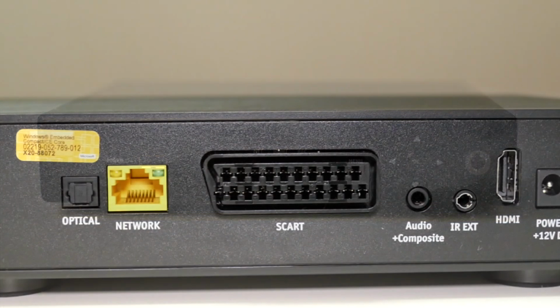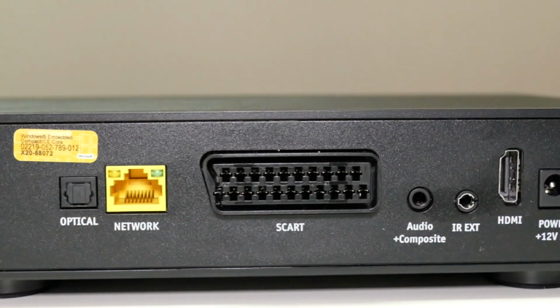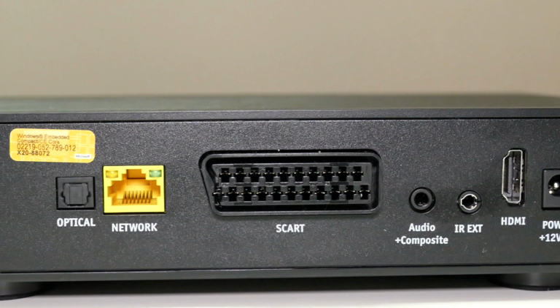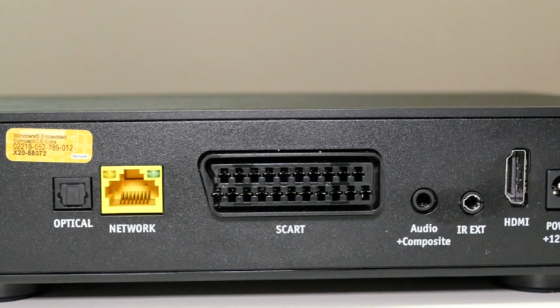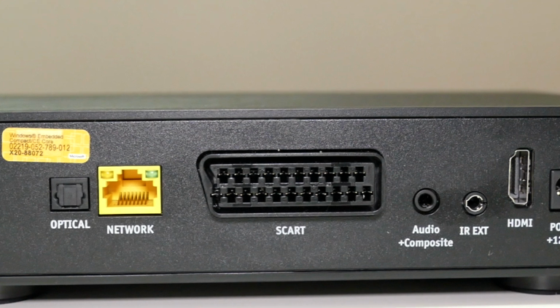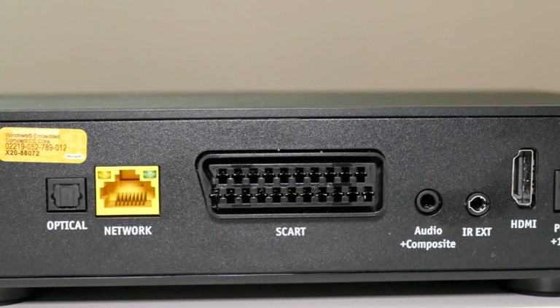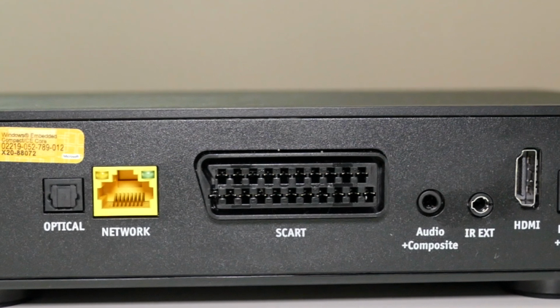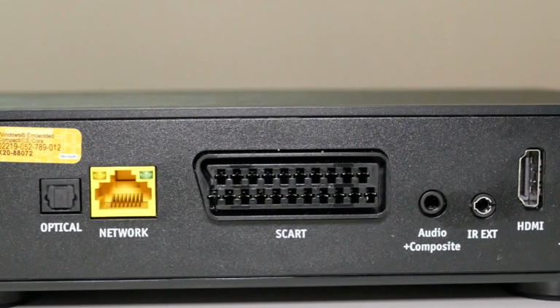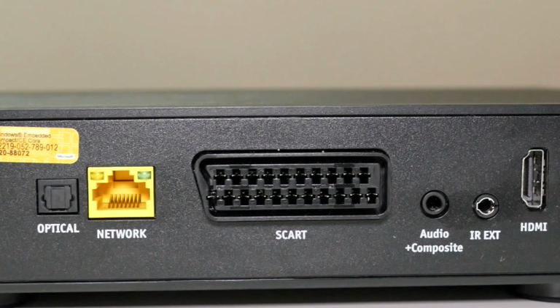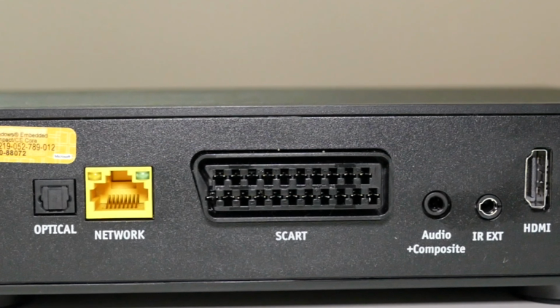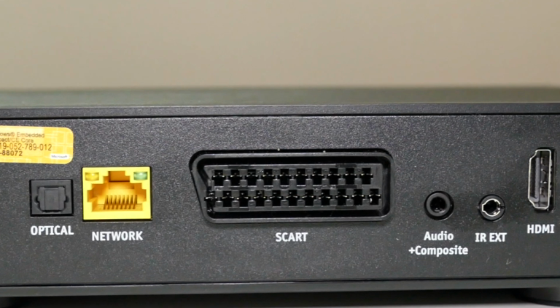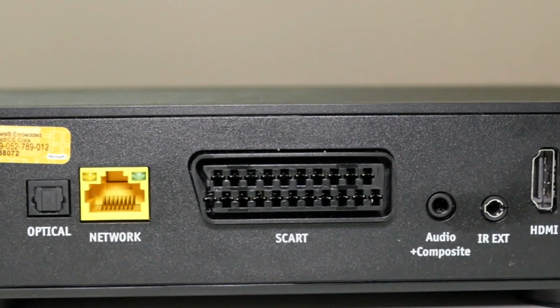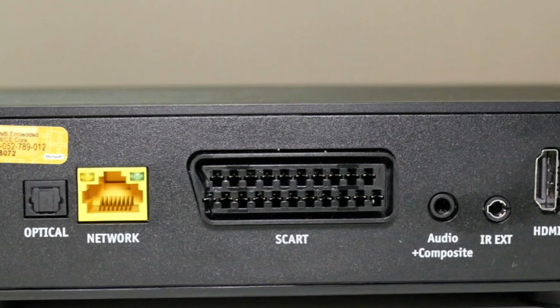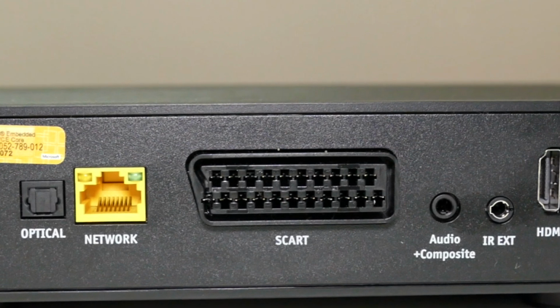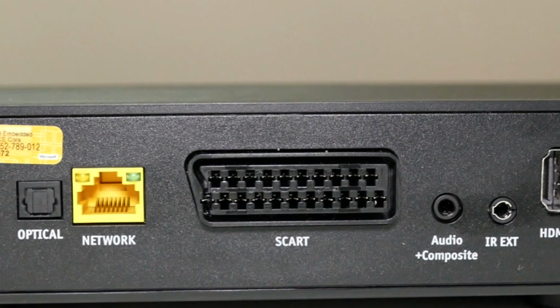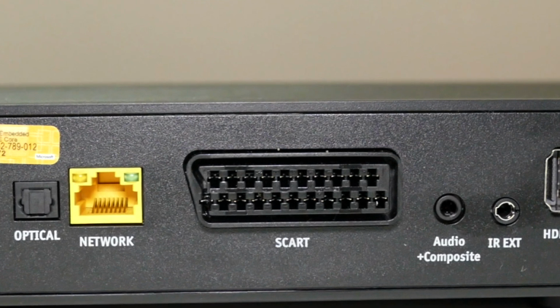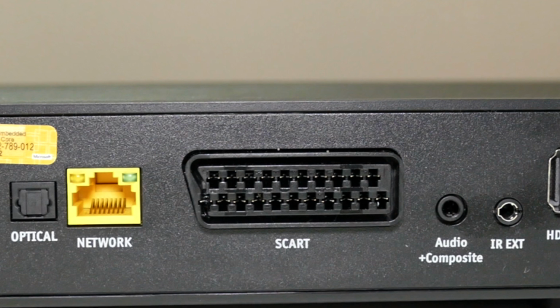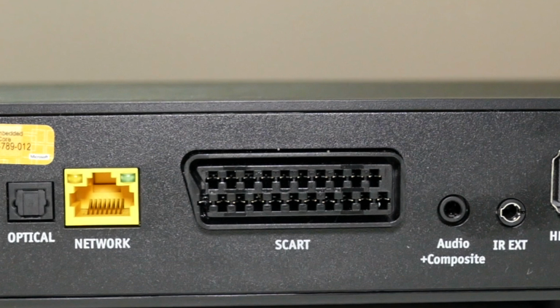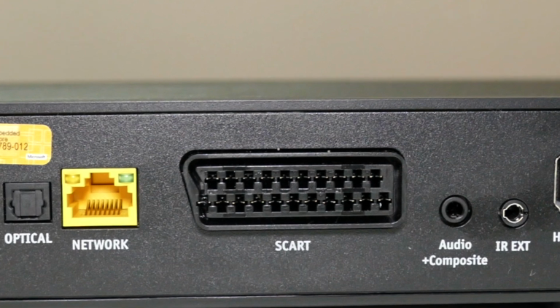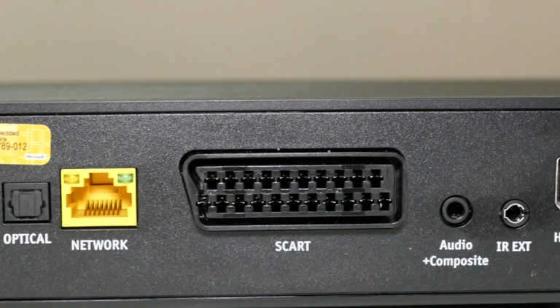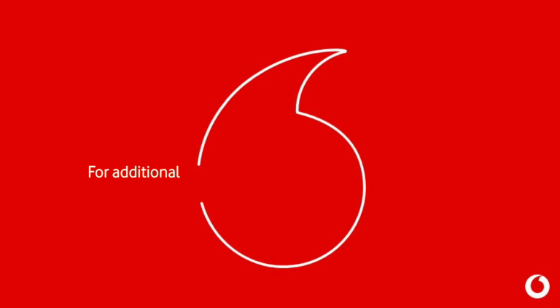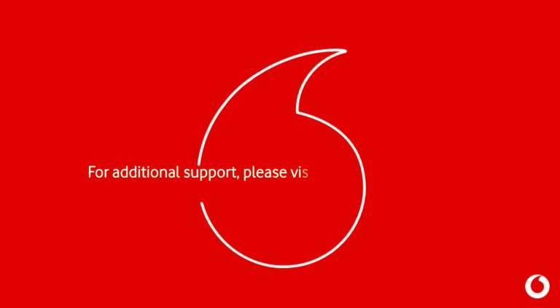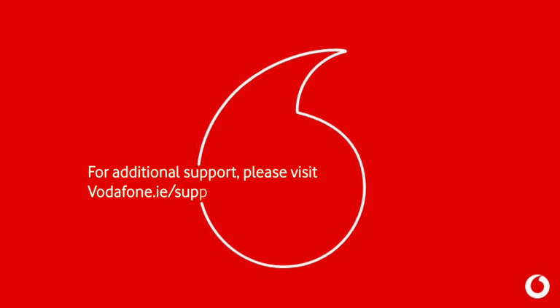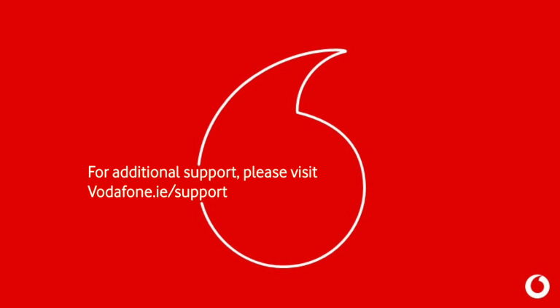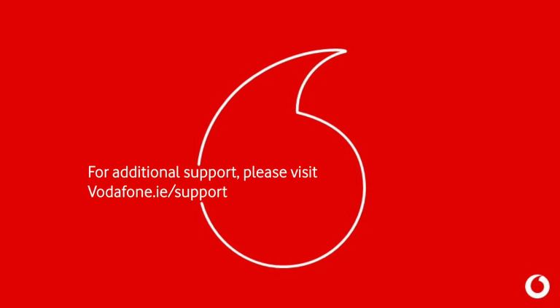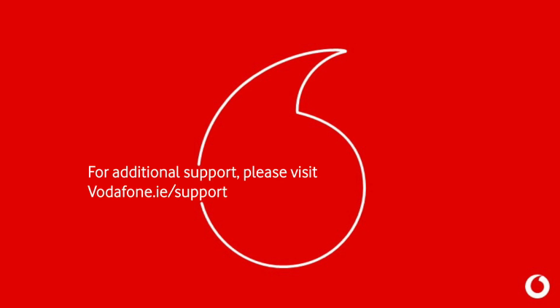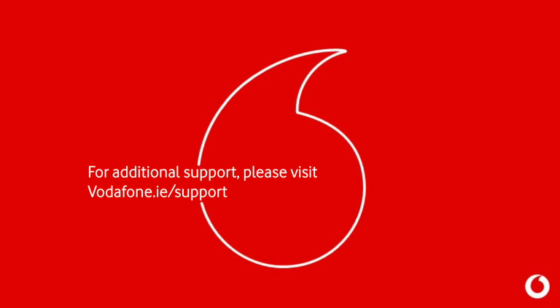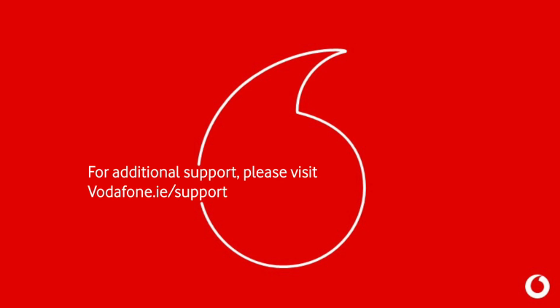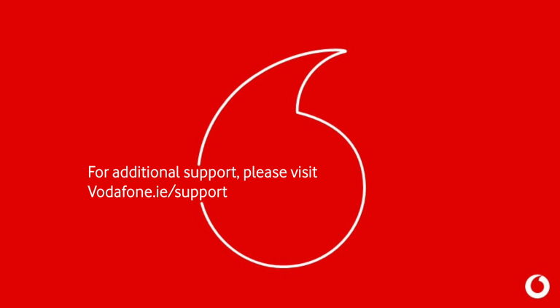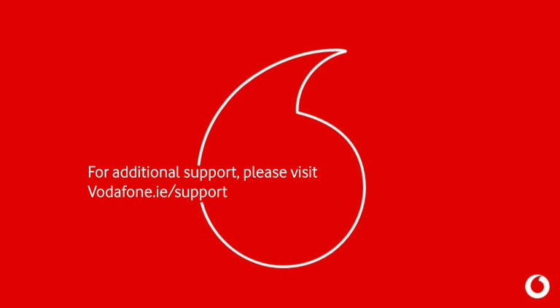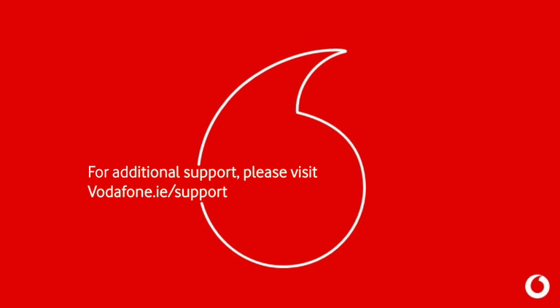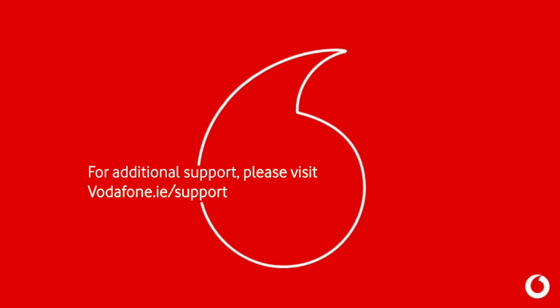If your TV does not have an HDMI port, you can use the SCART cable to connect your TV to the main TV box — please ensure your source is set to SCART. If you require additional support, please visit Vodafone.ie/support.